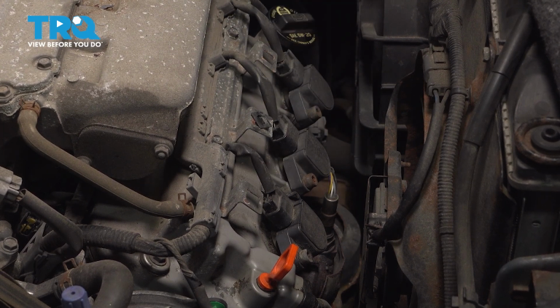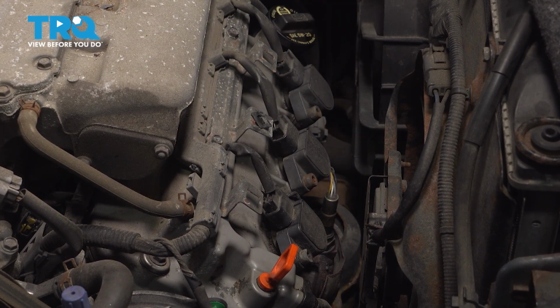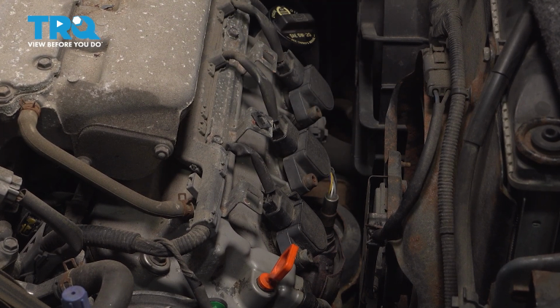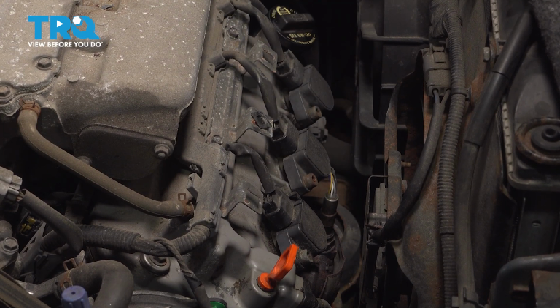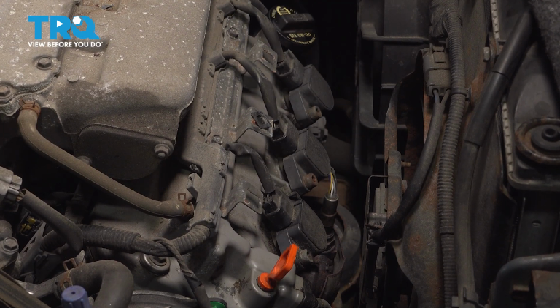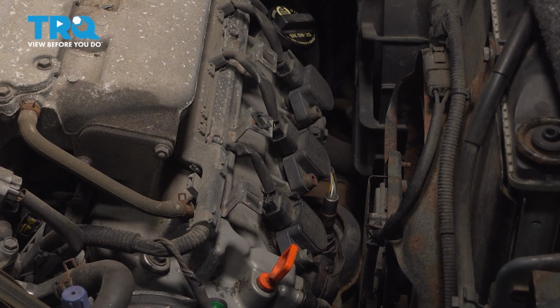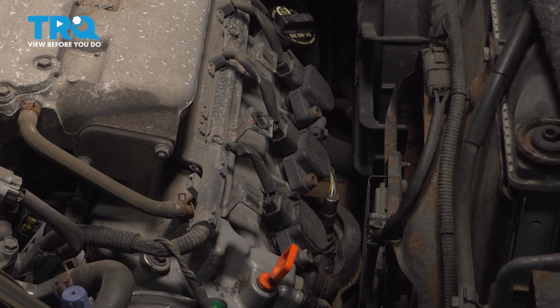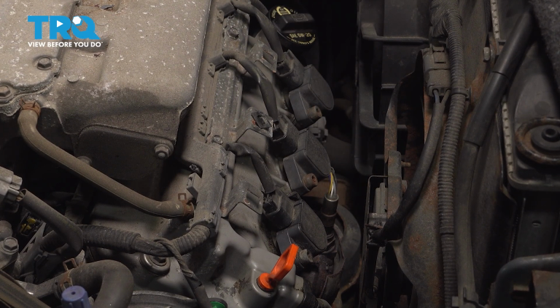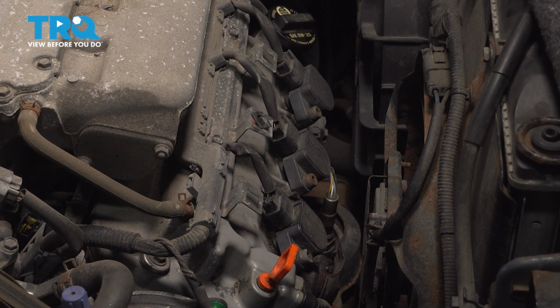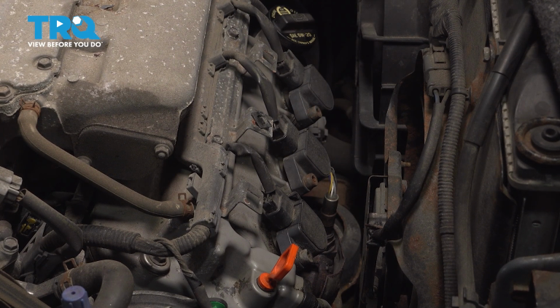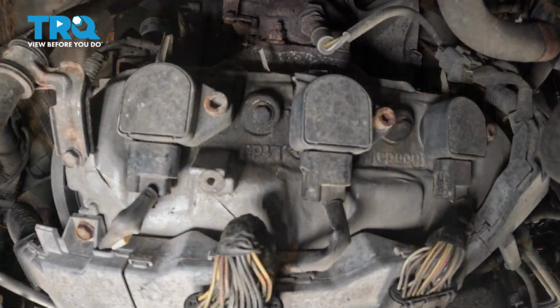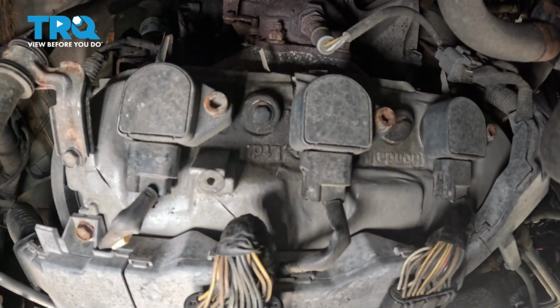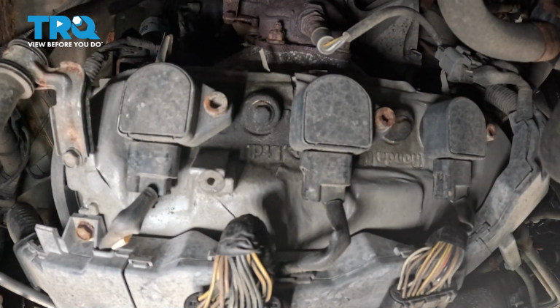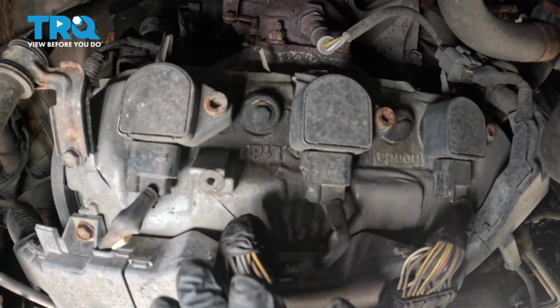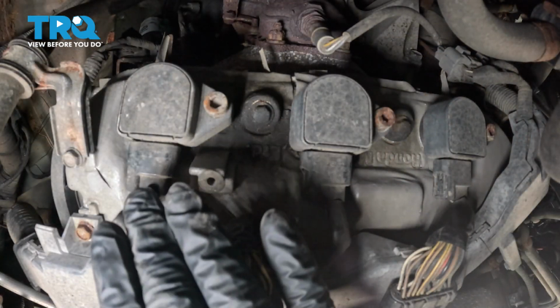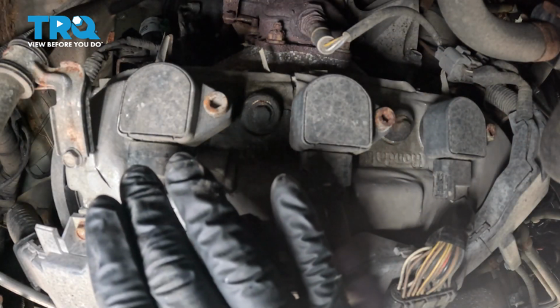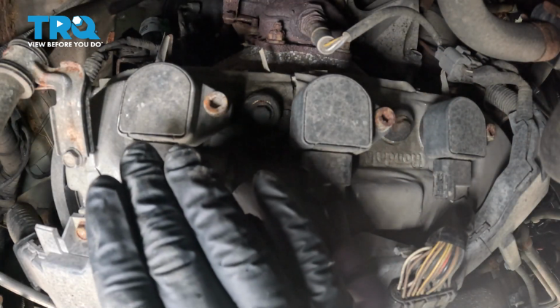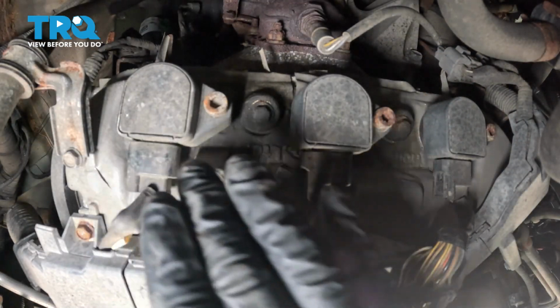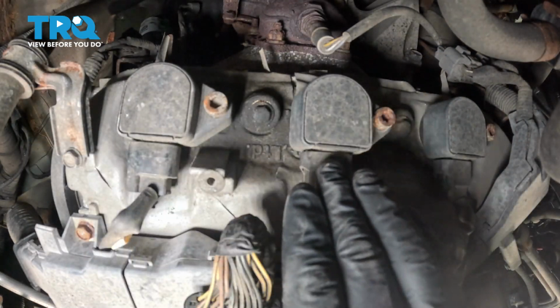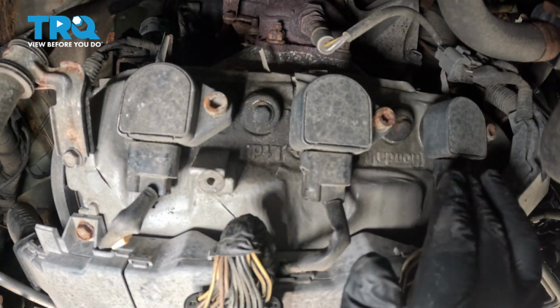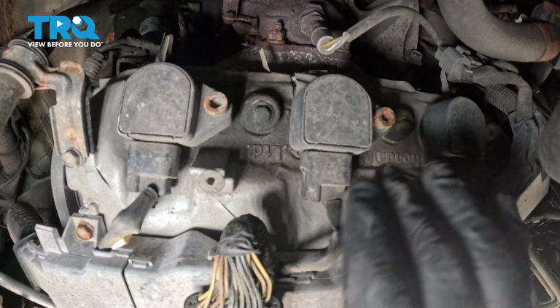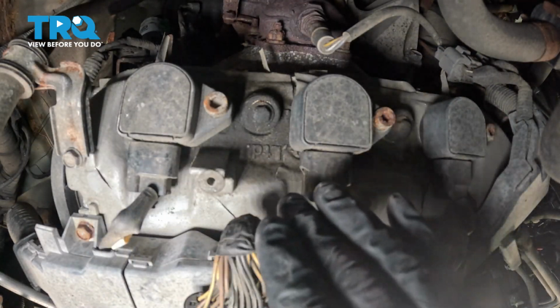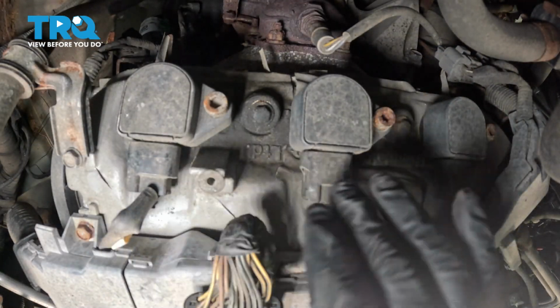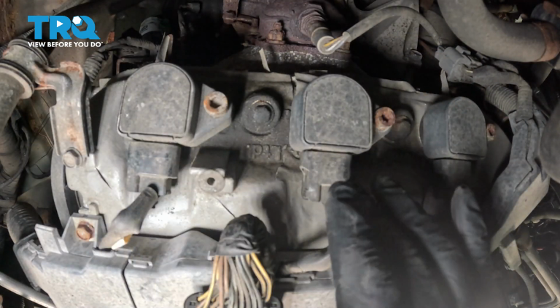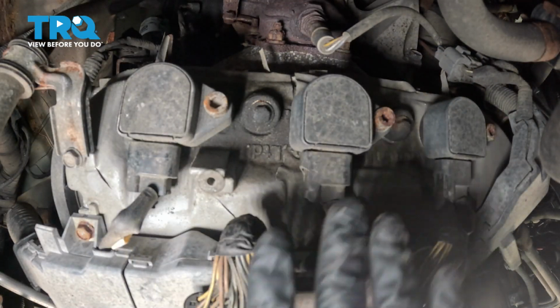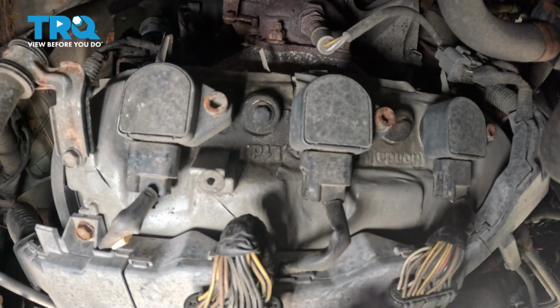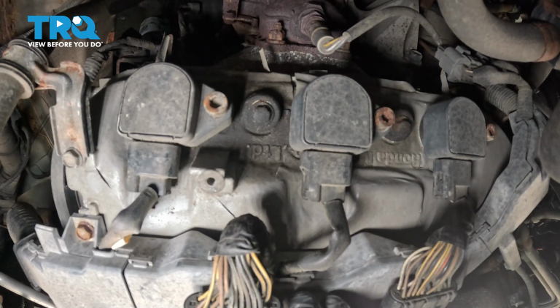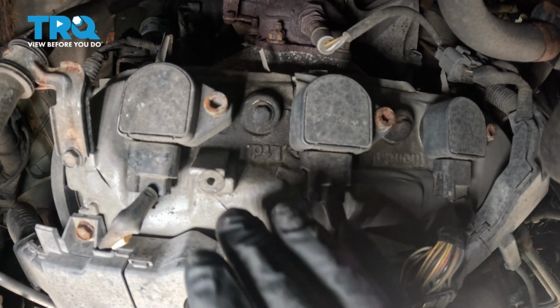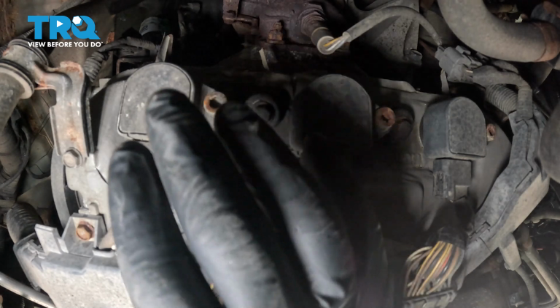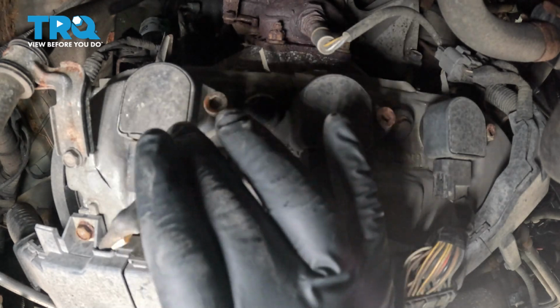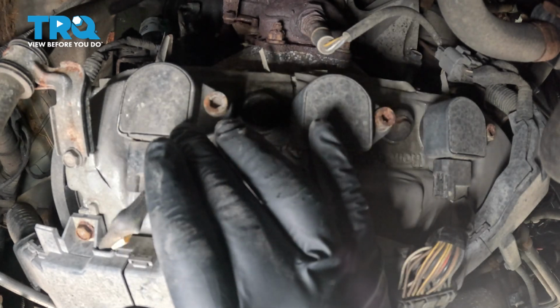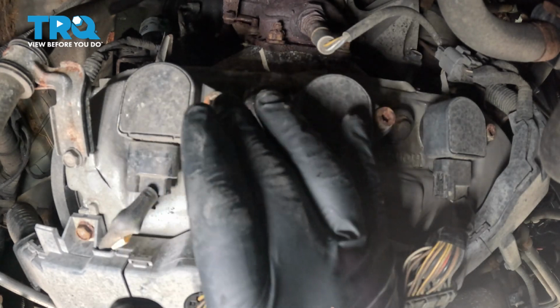Those are the ones that are going to be more complicated, so we're going to show you how to do those. On the back side here, we're going to have three coils — one, two, three — and underneath these coils are going to be your spark plugs. We're going to start with this one here.